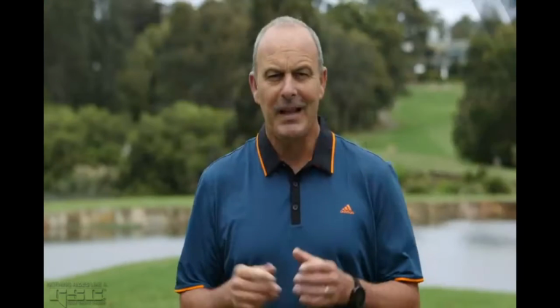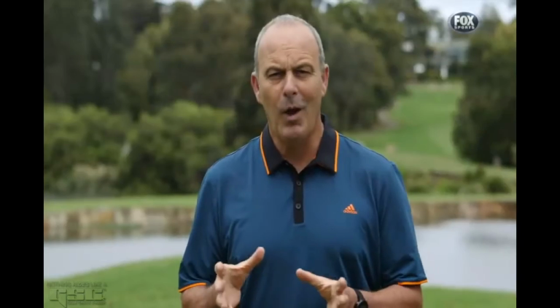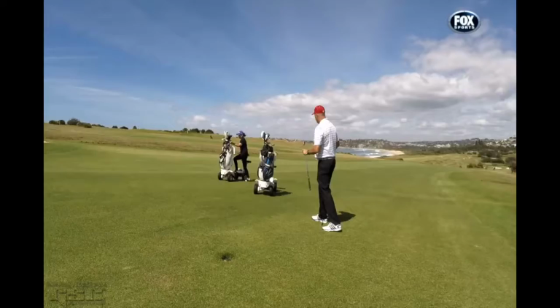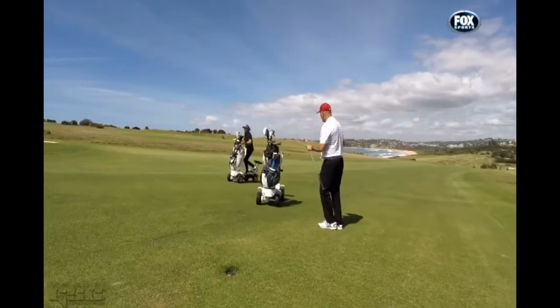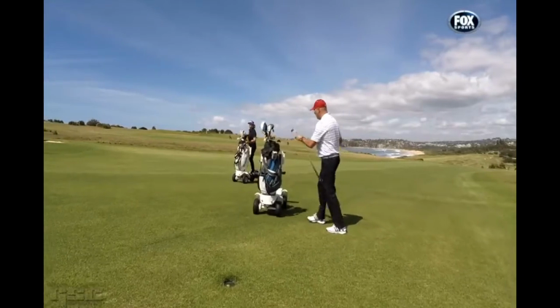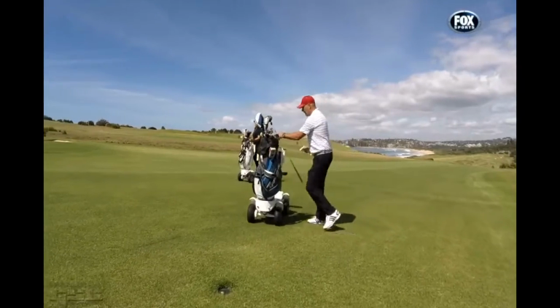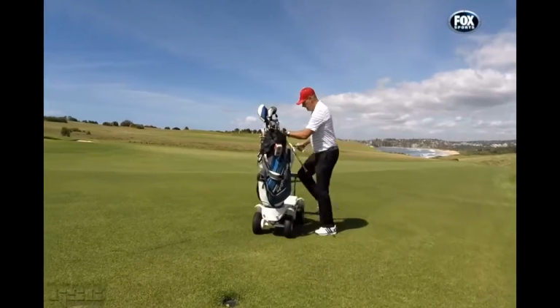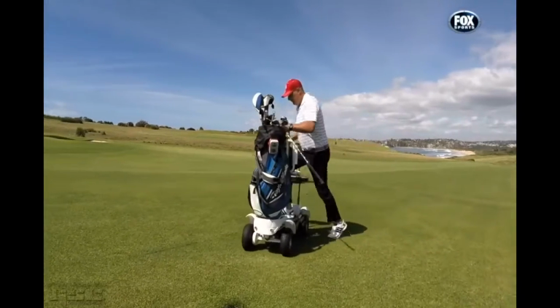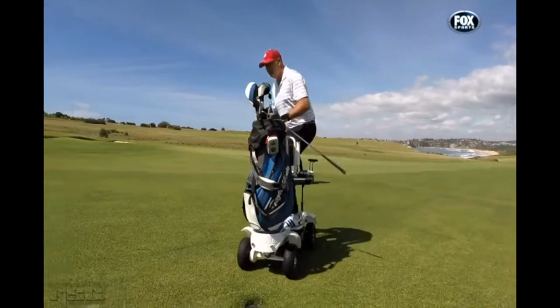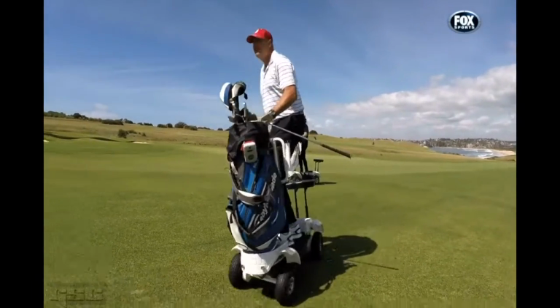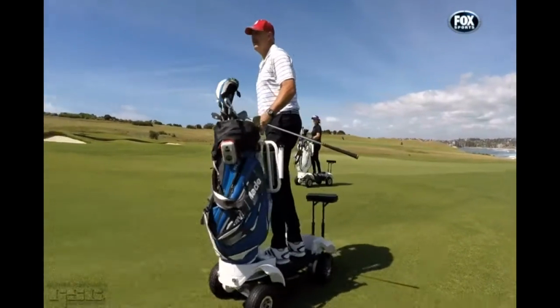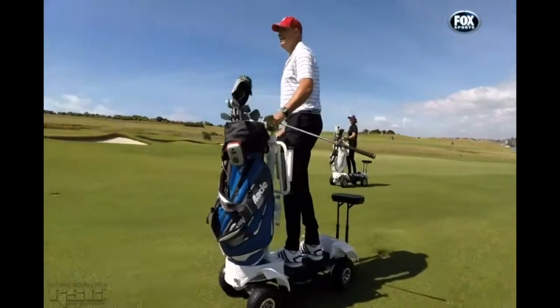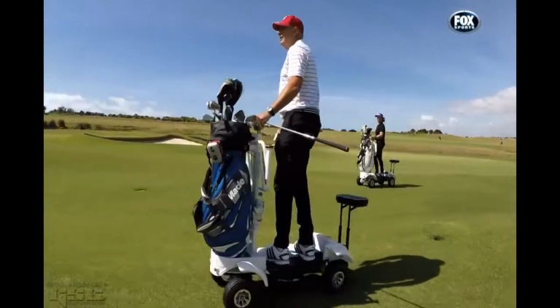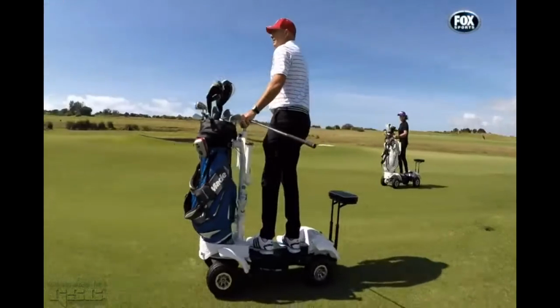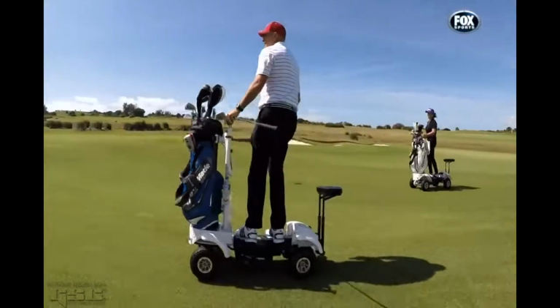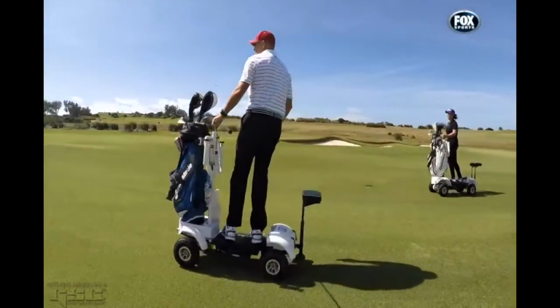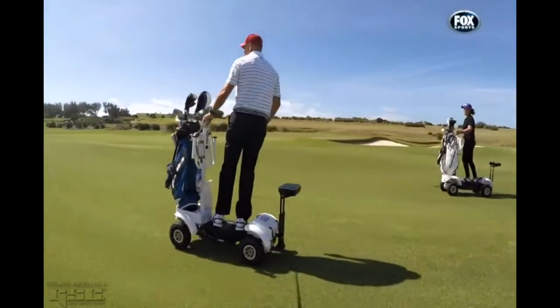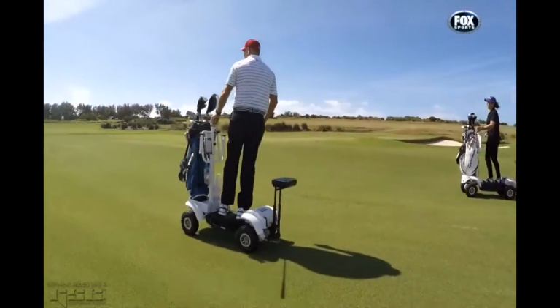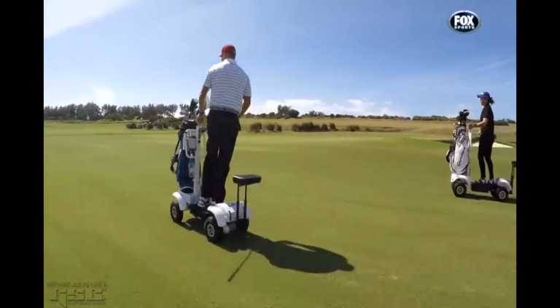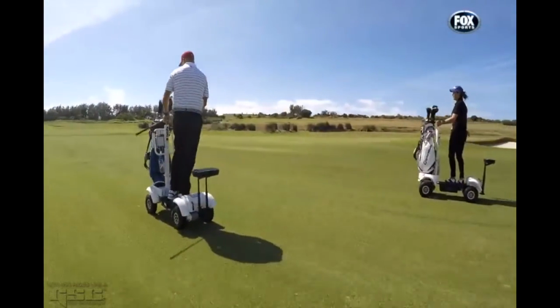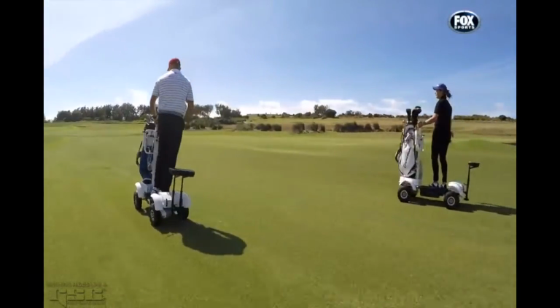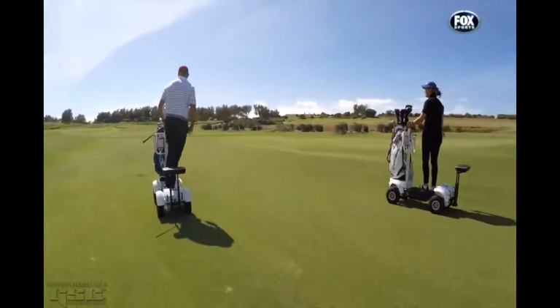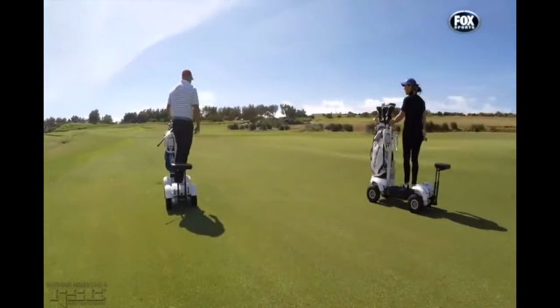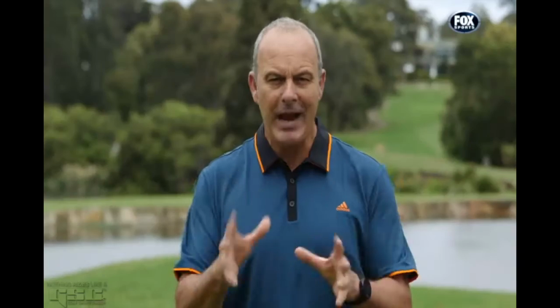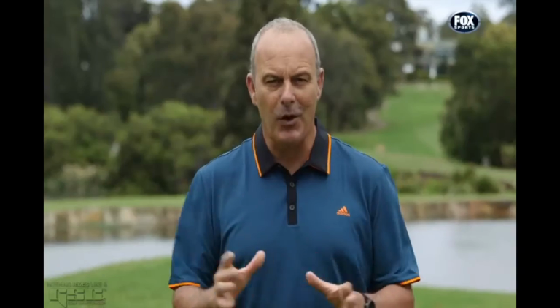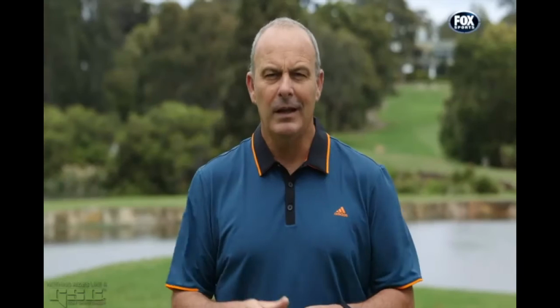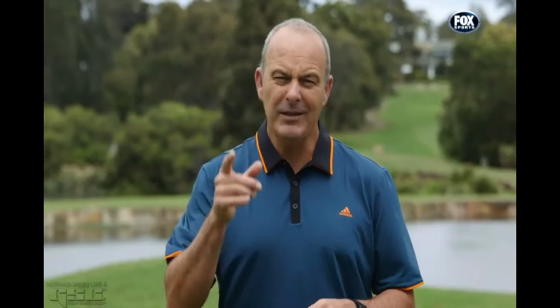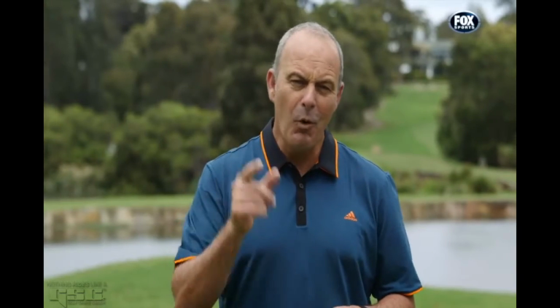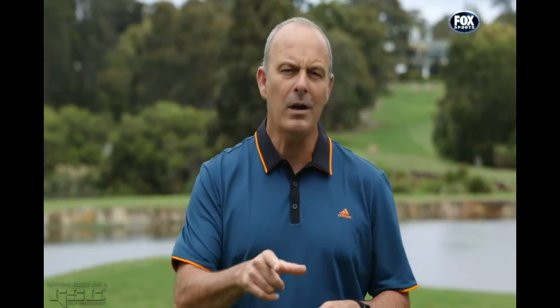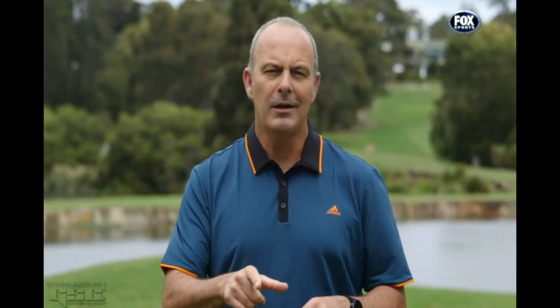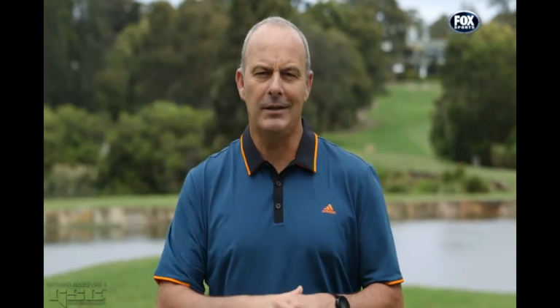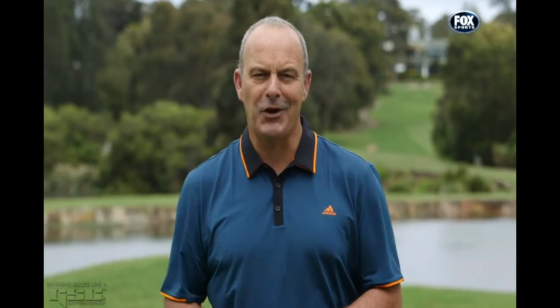A little while ago, I had a crack at the Golf Skate Caddy, which is really good fun and adds a new dimension to the game of golf. The makers have tweaked it, so there's a brand new model. Aussie Moore got to test drive.